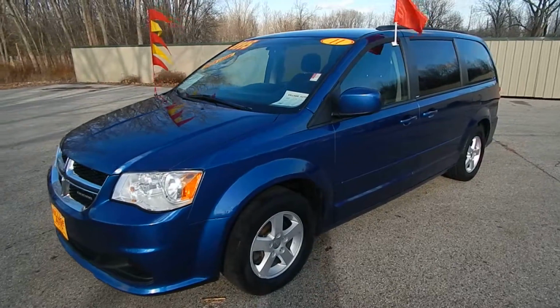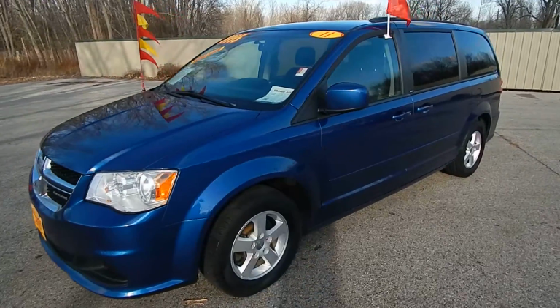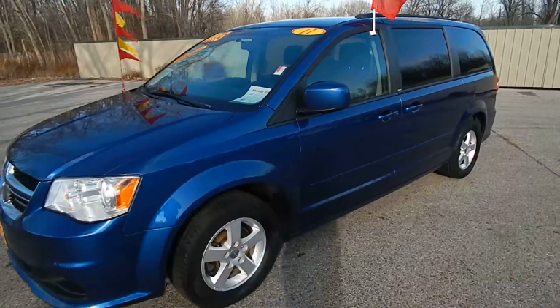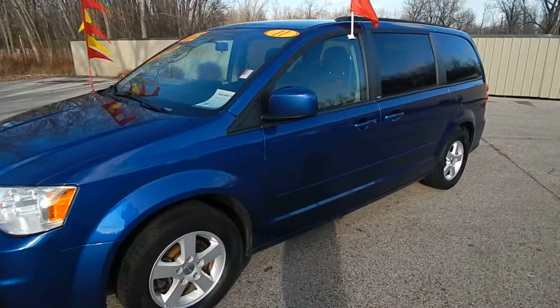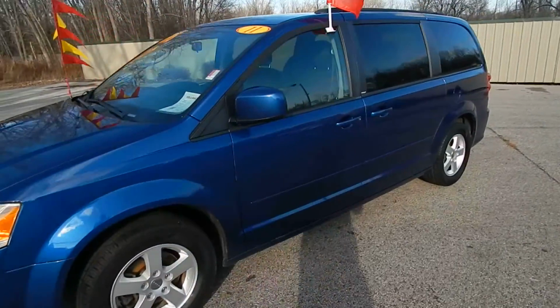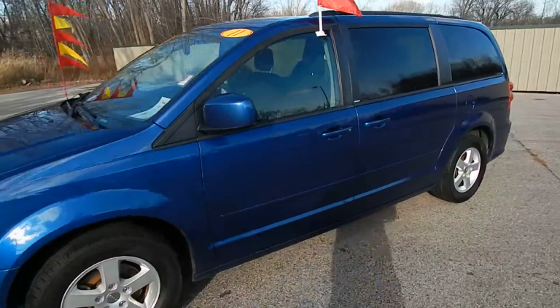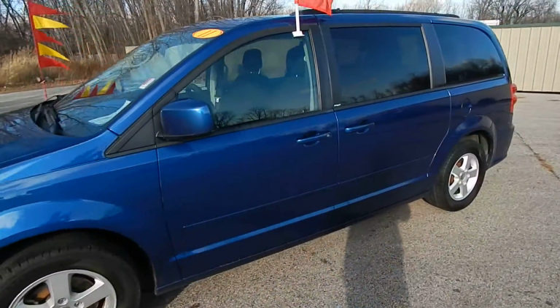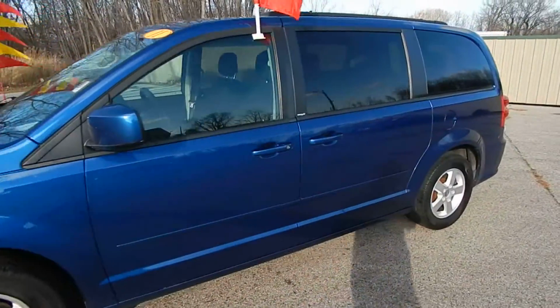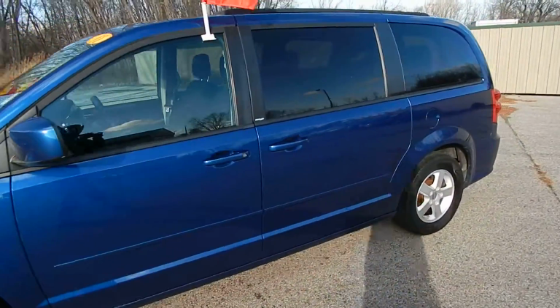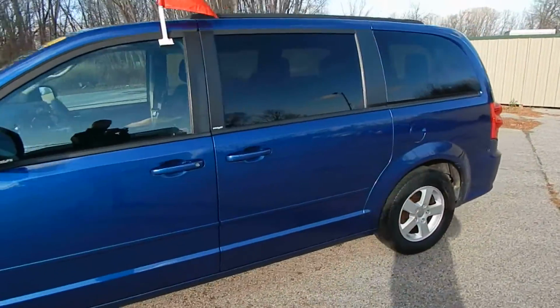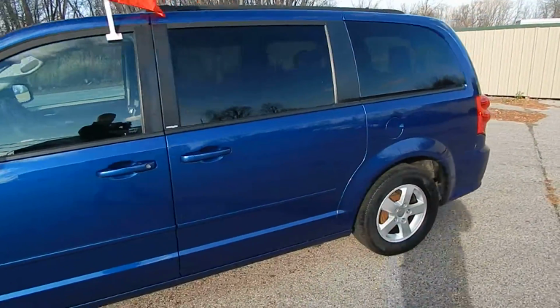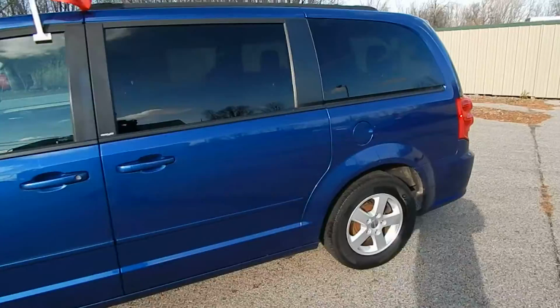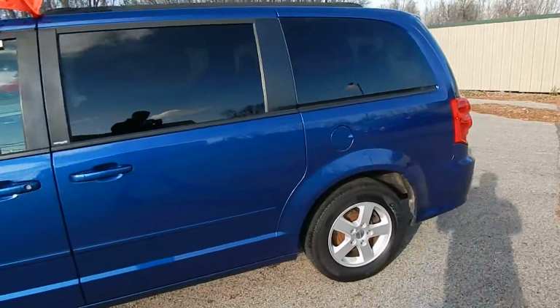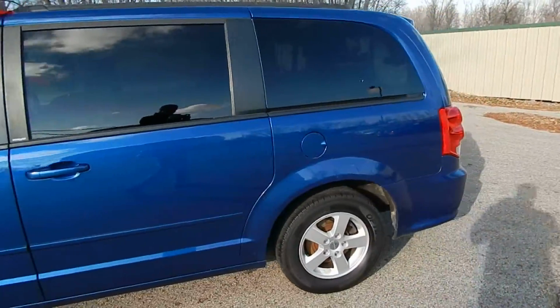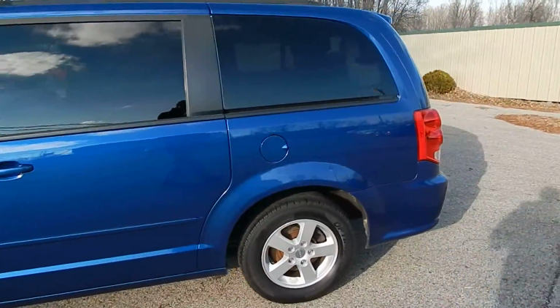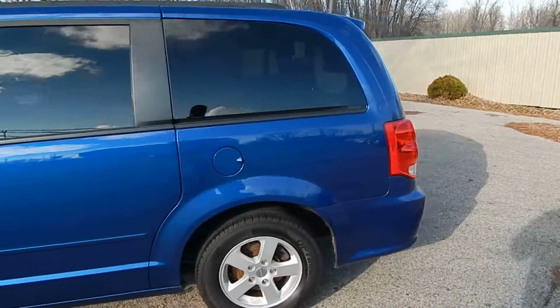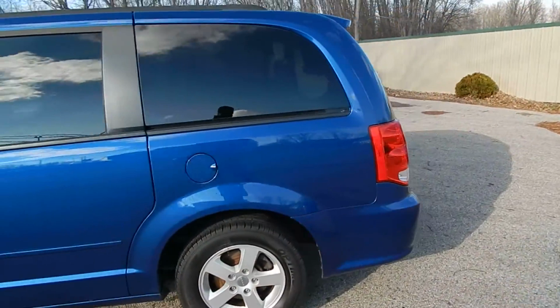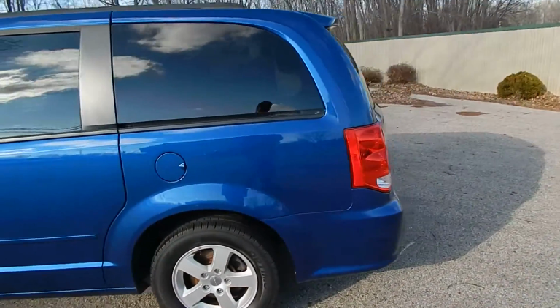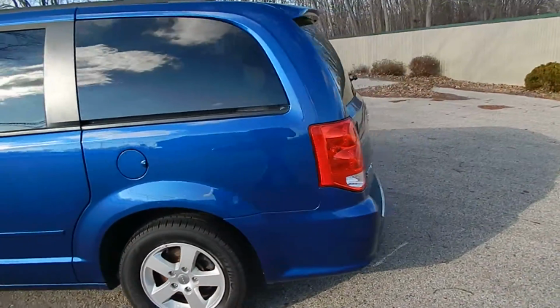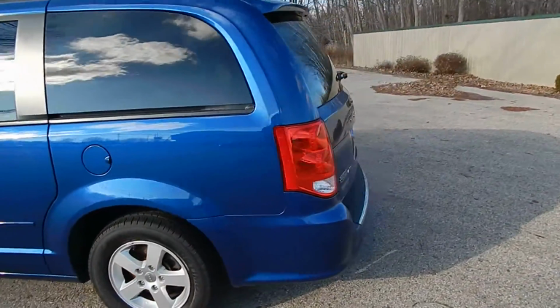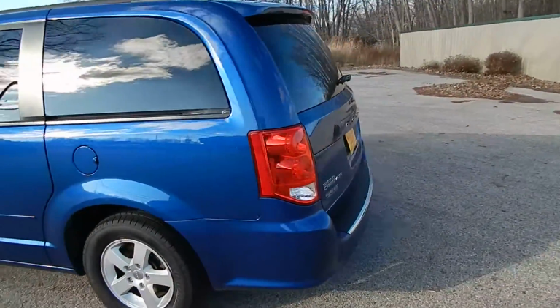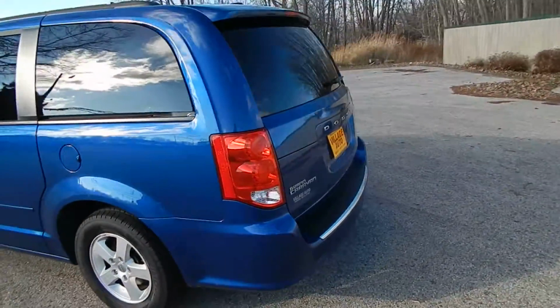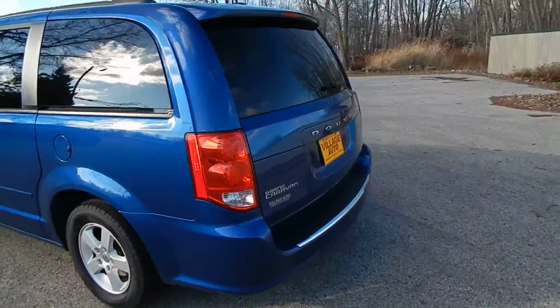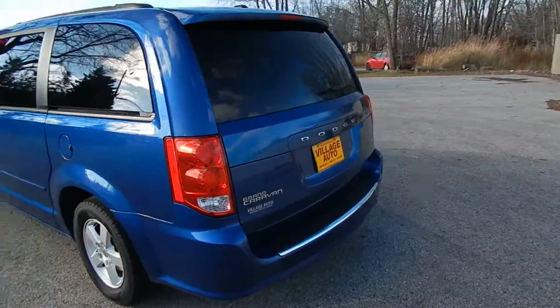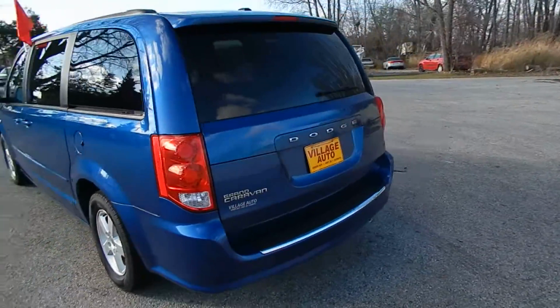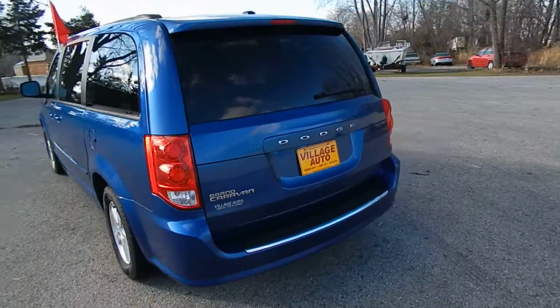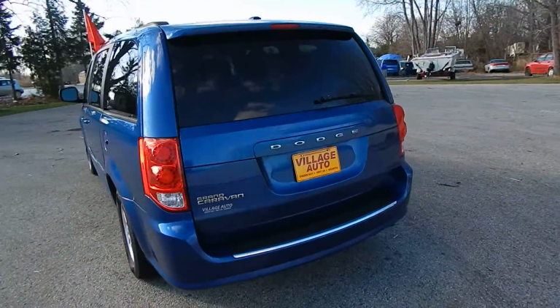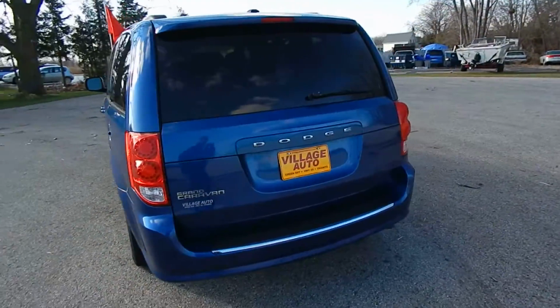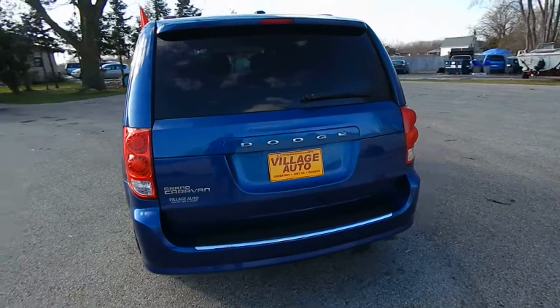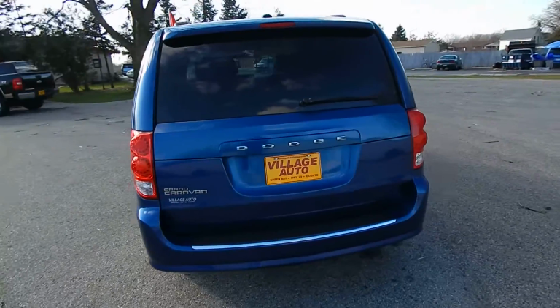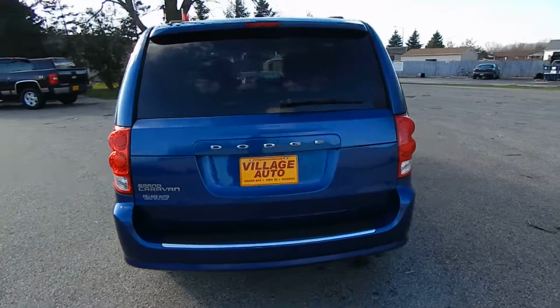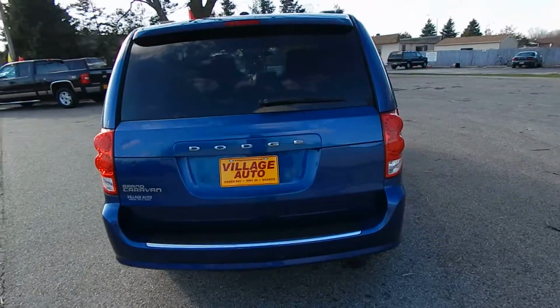This is Village Auto's 2011 Dodge Grand Caravan Main Street with stow-and-go rear seats. Very clean local van.